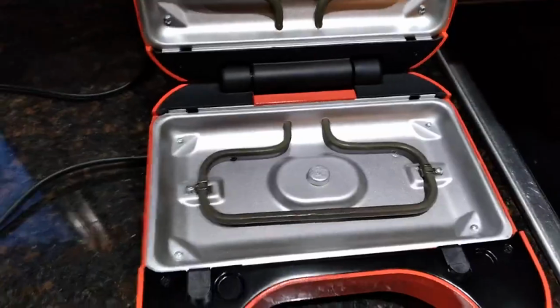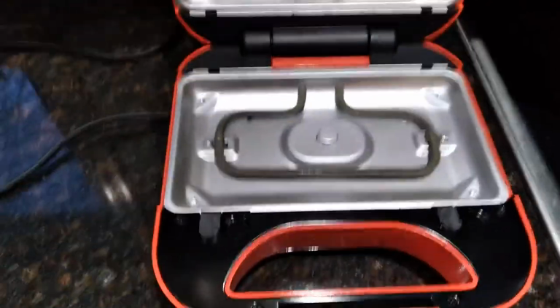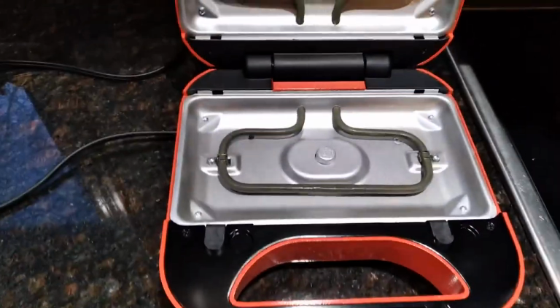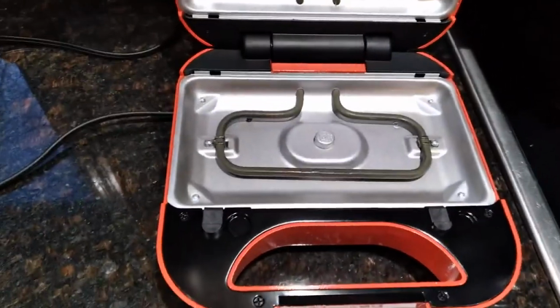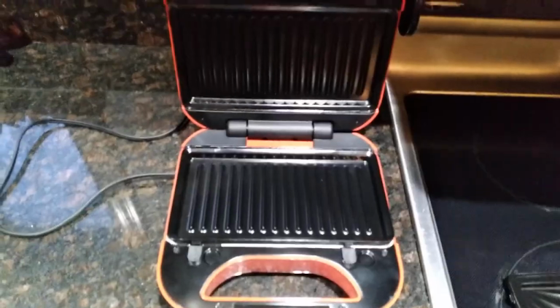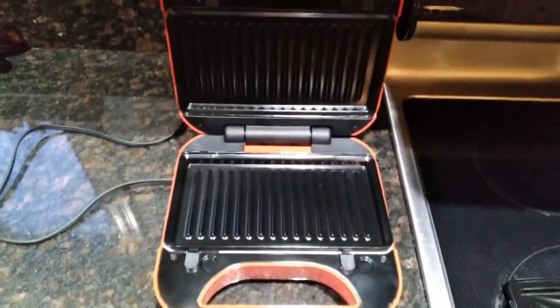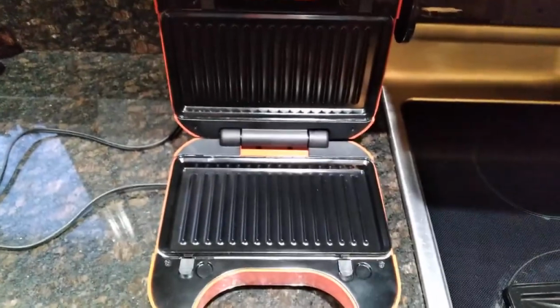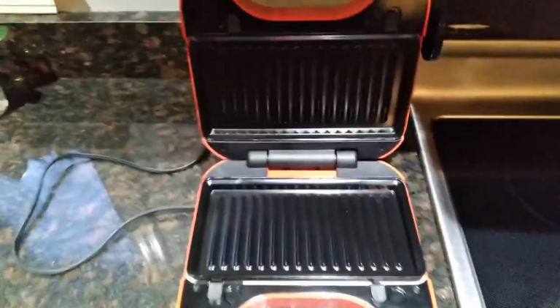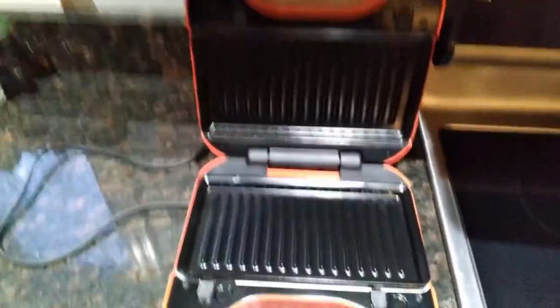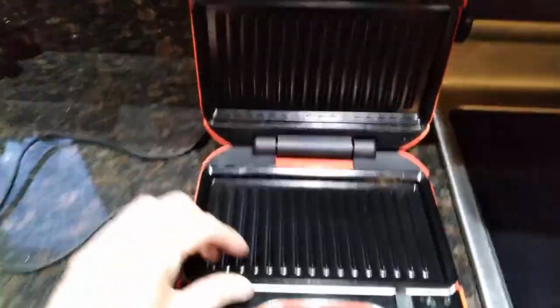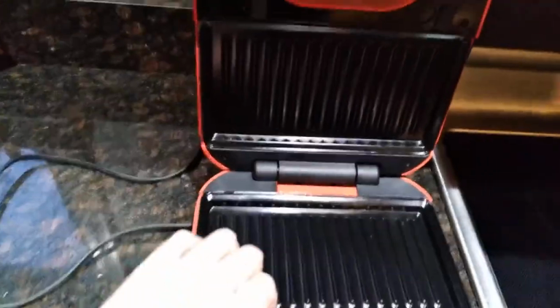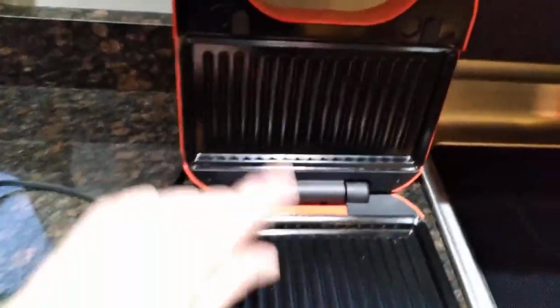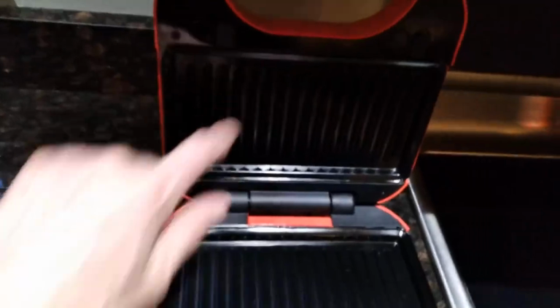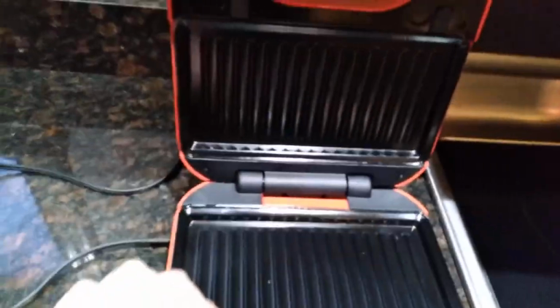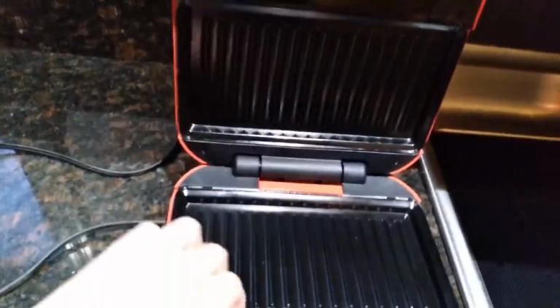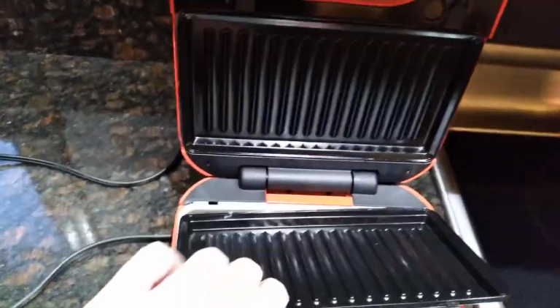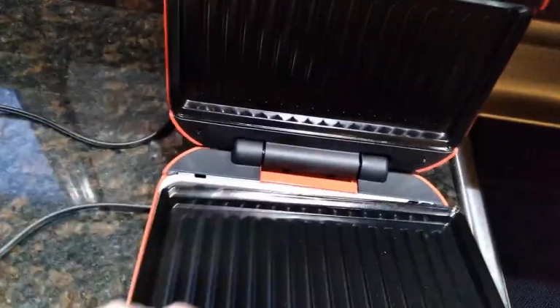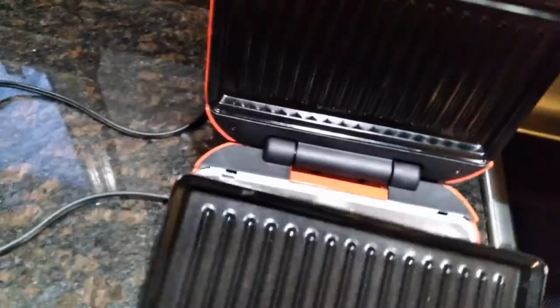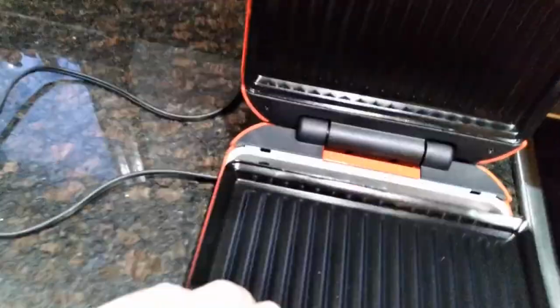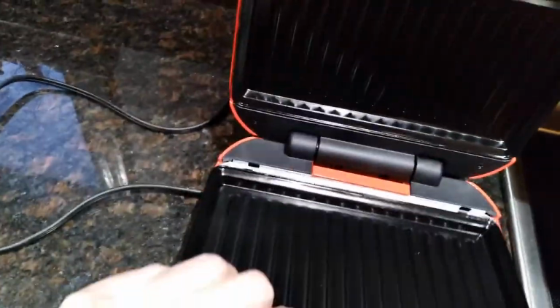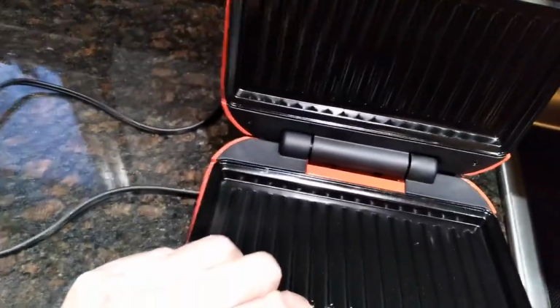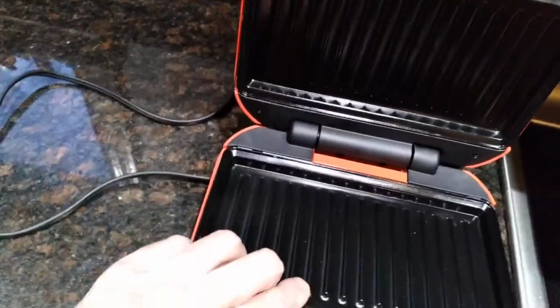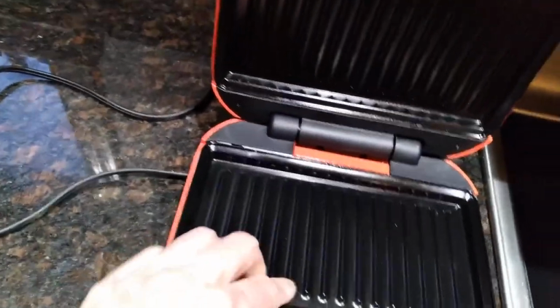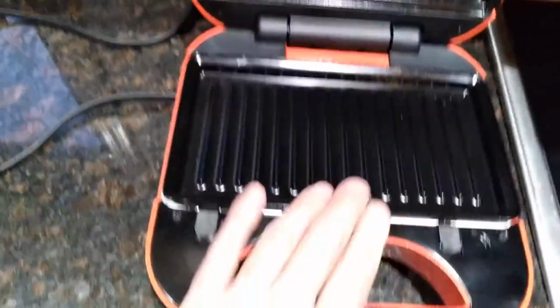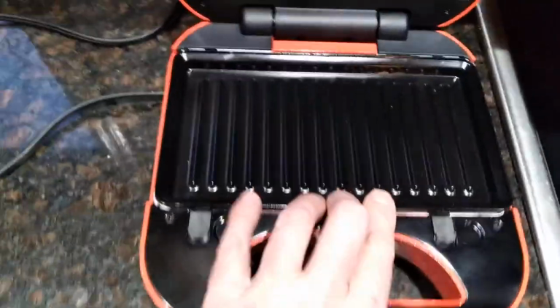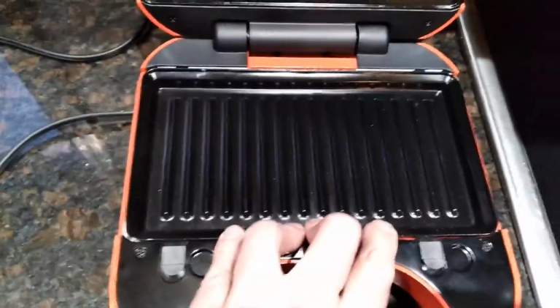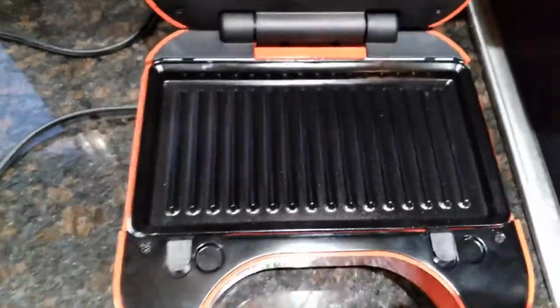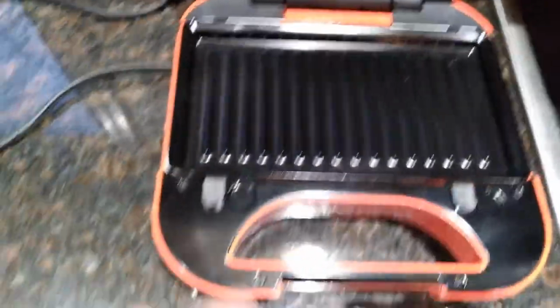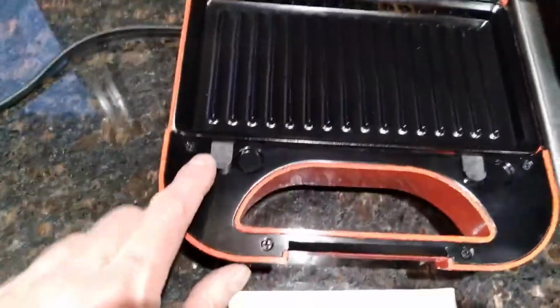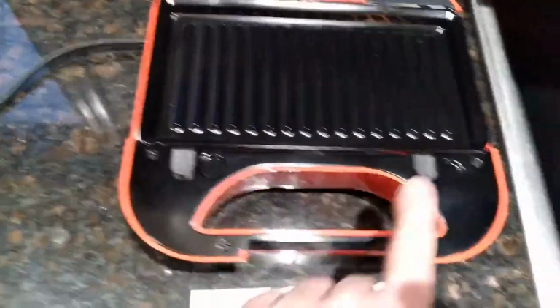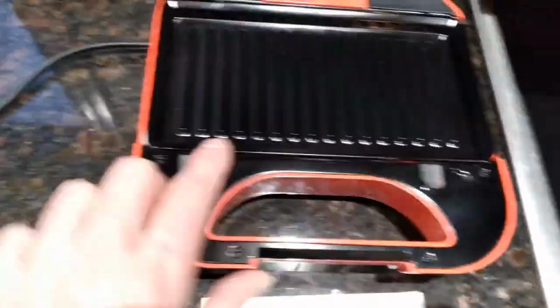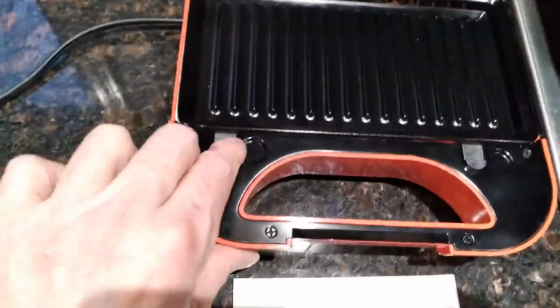I'm going to snap in one of the grates. The grates just slide in — you can see I have the top one in, and here's the bottom one. You put the slots in and push down. When you want to release it, you have to push both of these buttons.